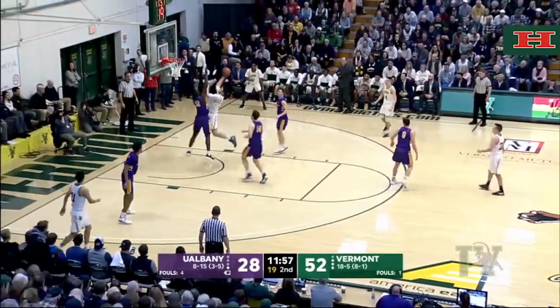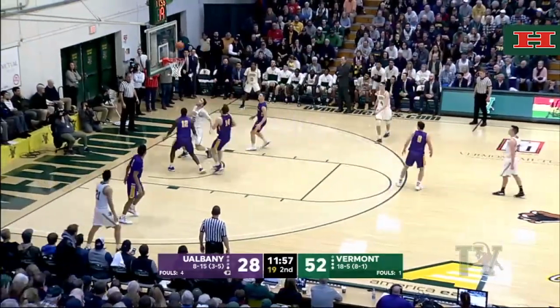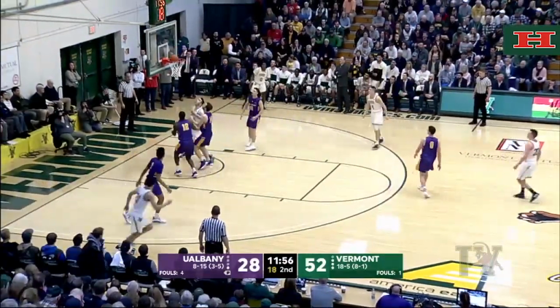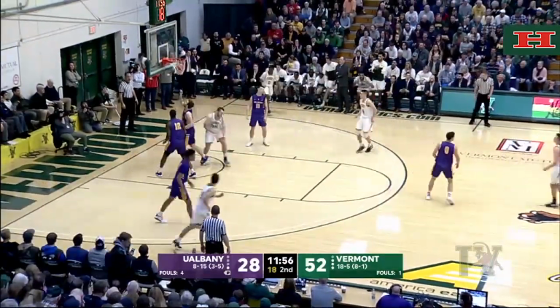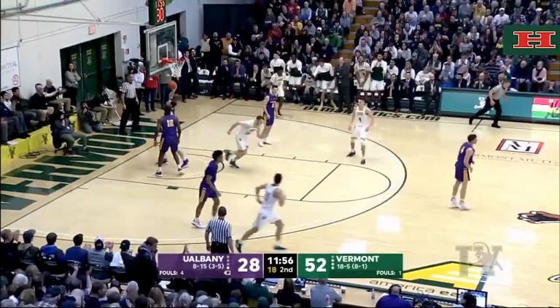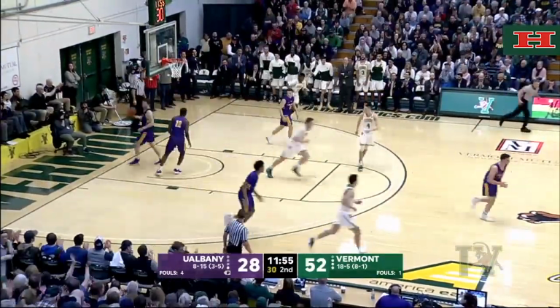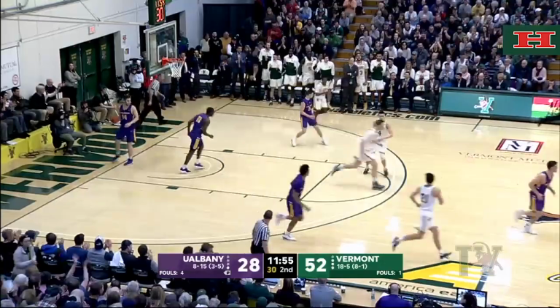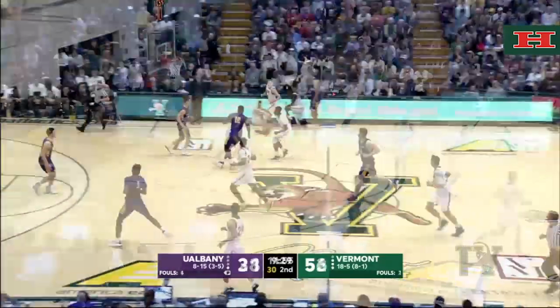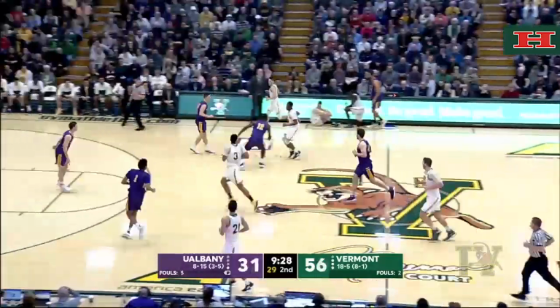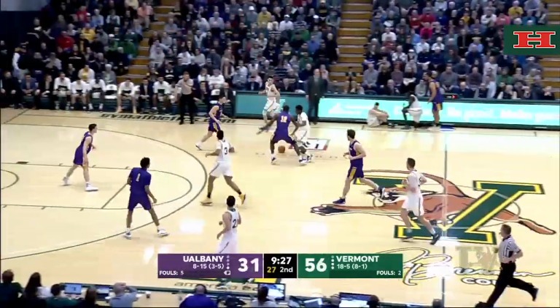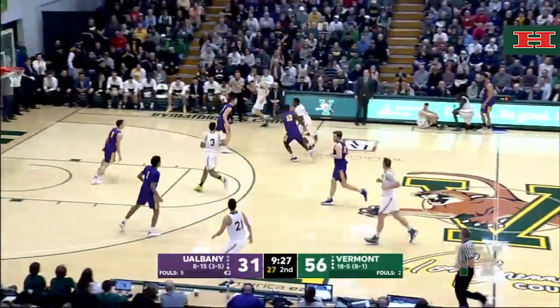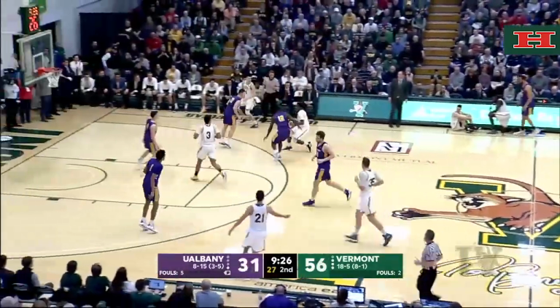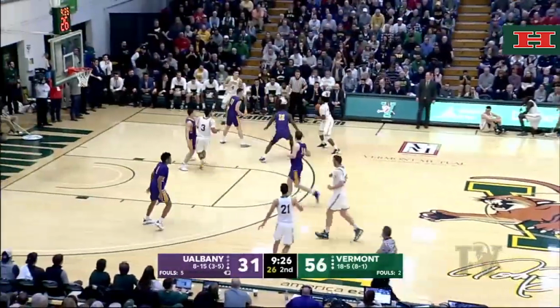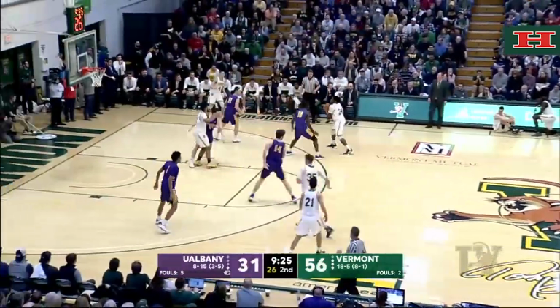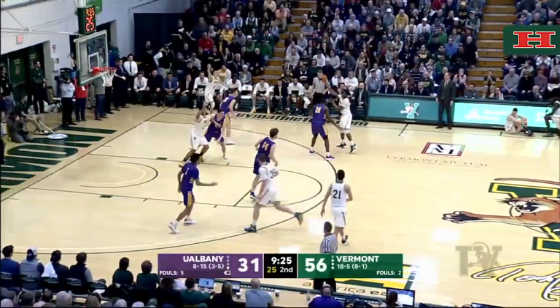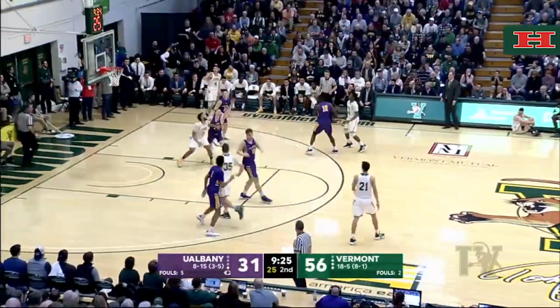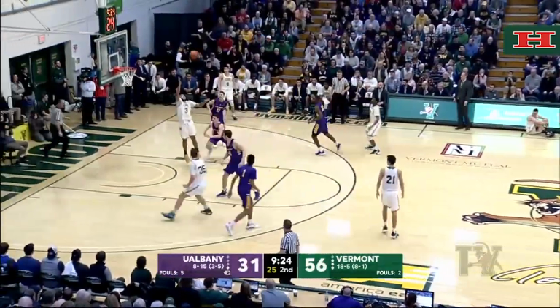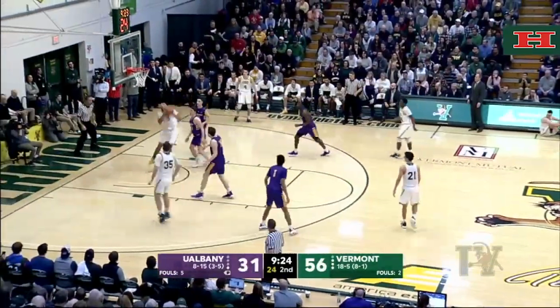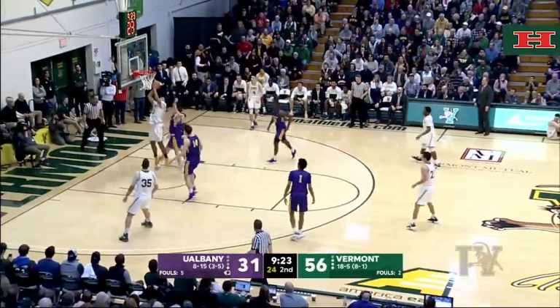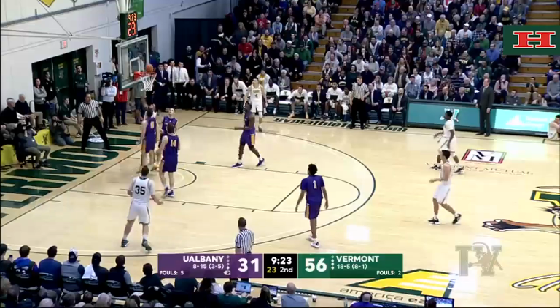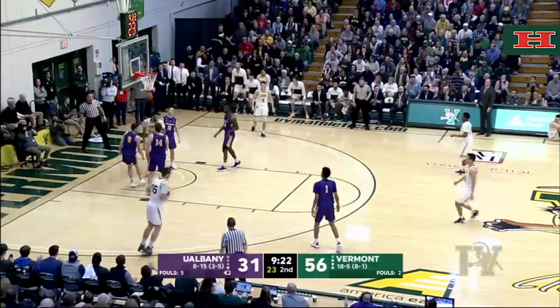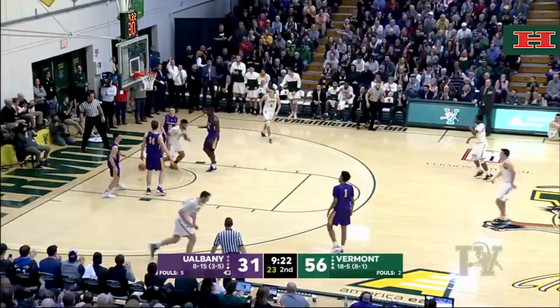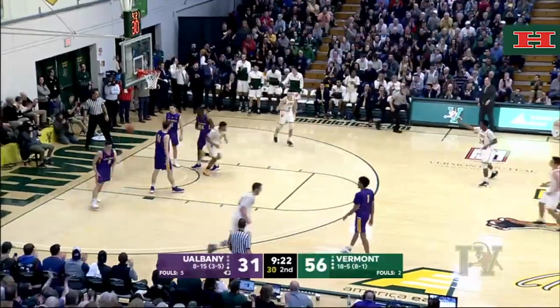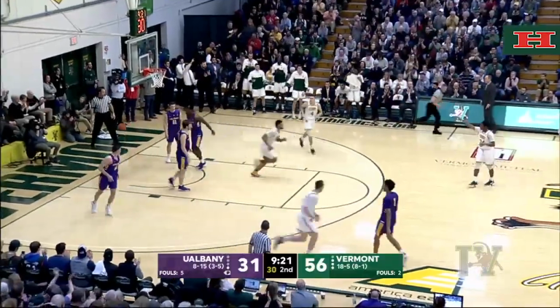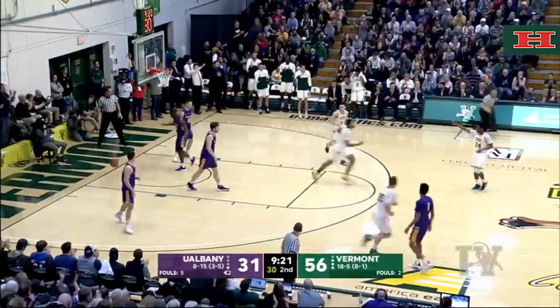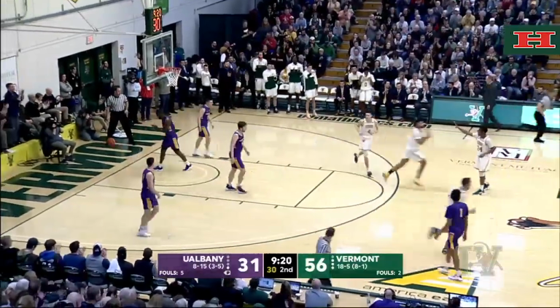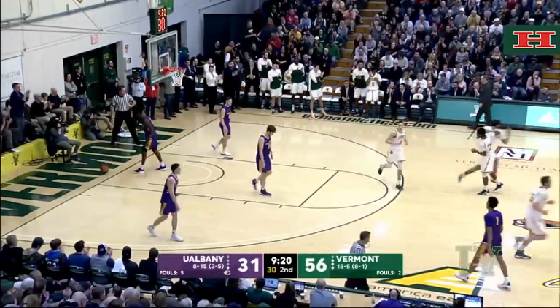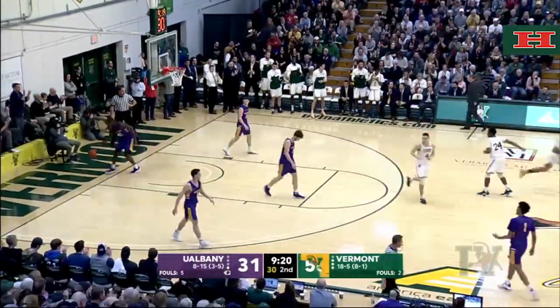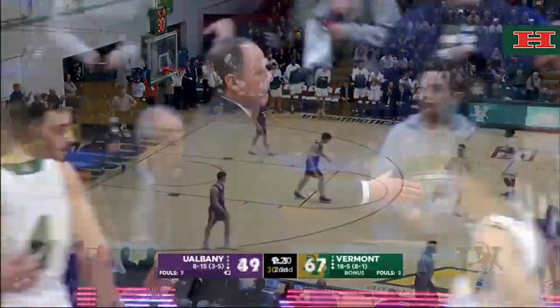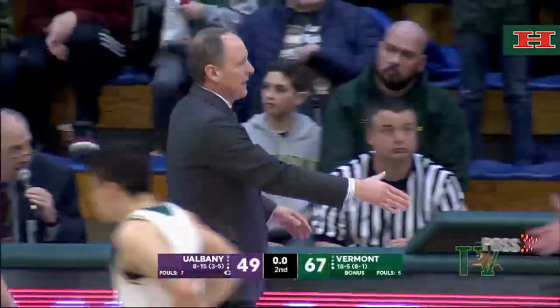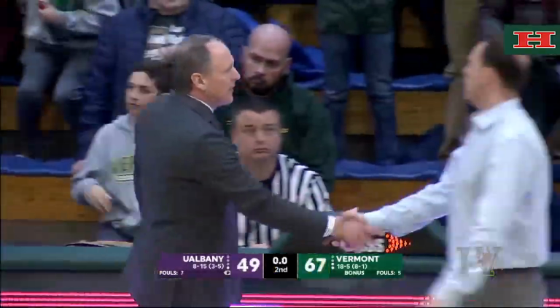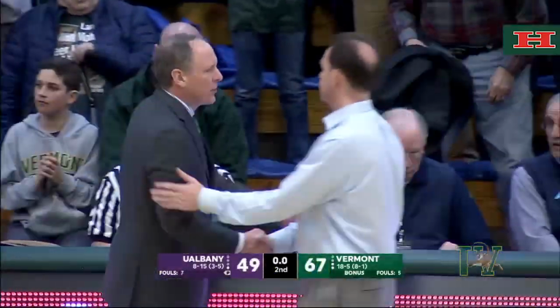Ryan Davis getting it up and getting that to go down as well. We're inside nine and a half to go in the second half. Anthony Lamb back in the game and getting two more — he's got 22. Clock hit zero.